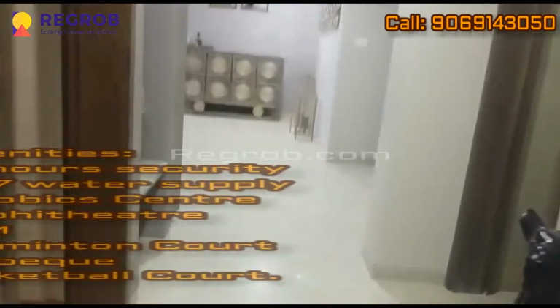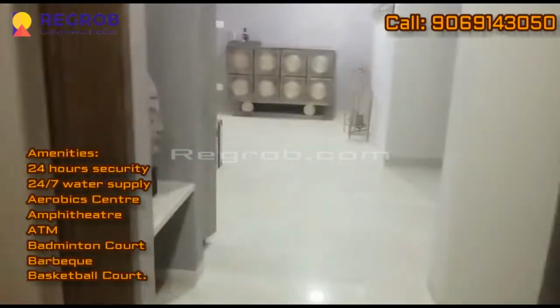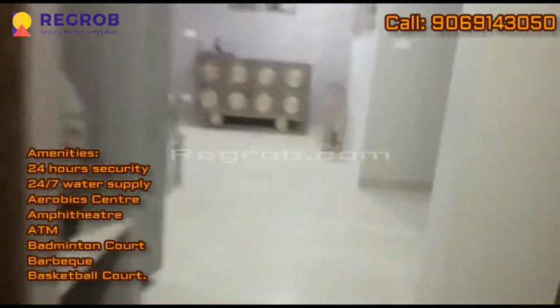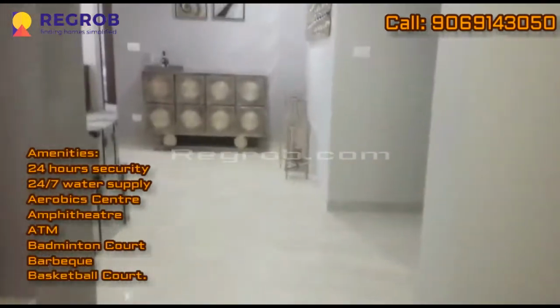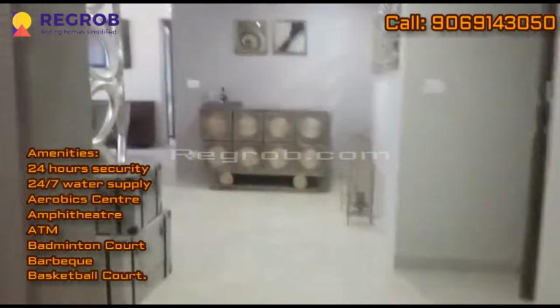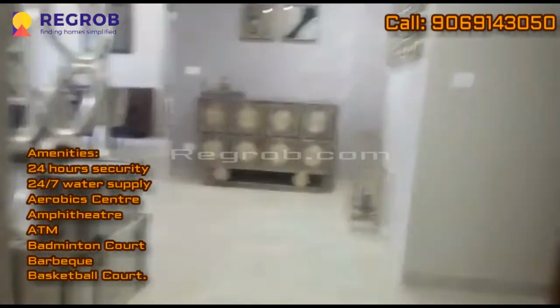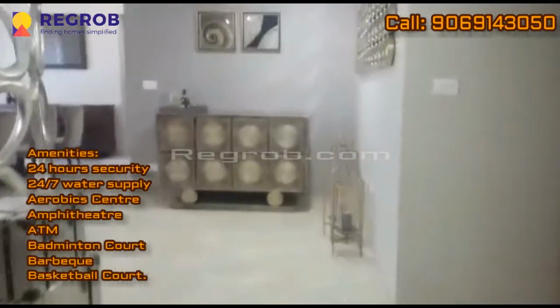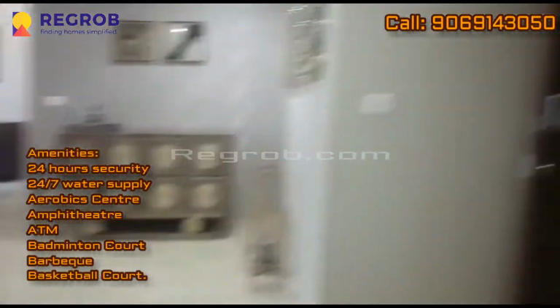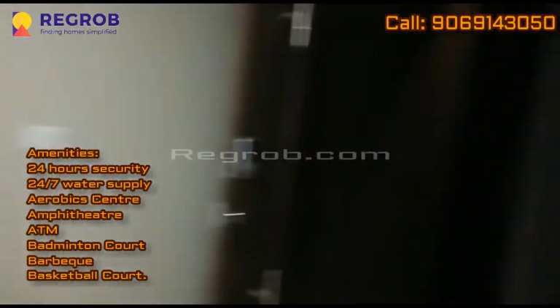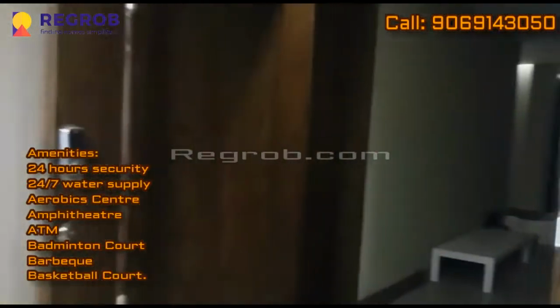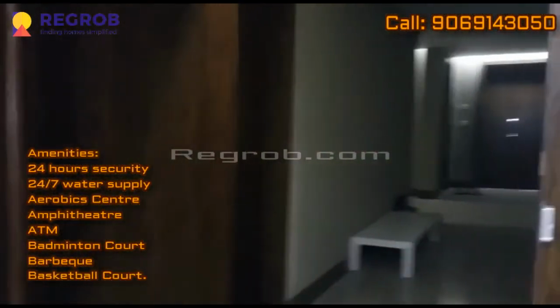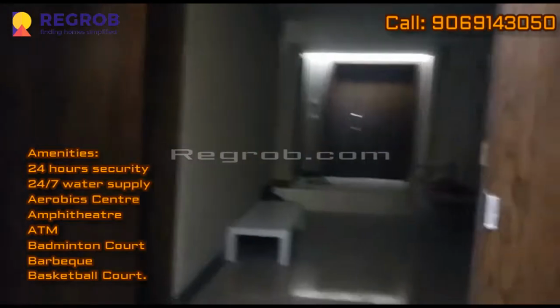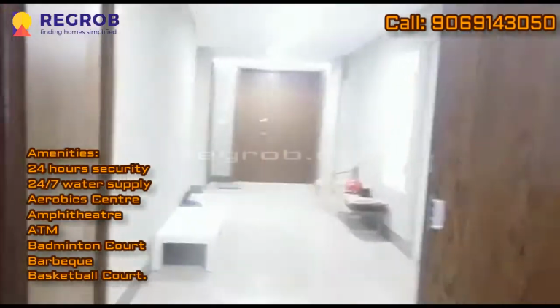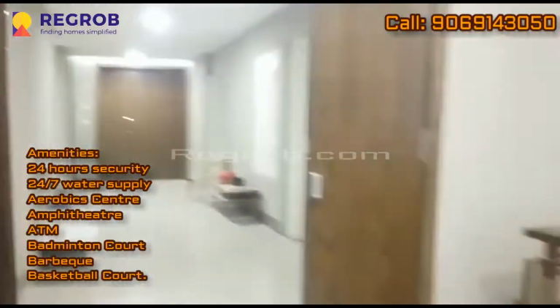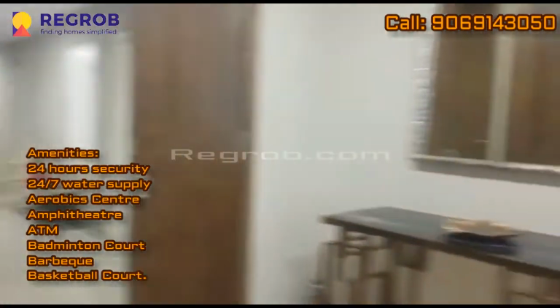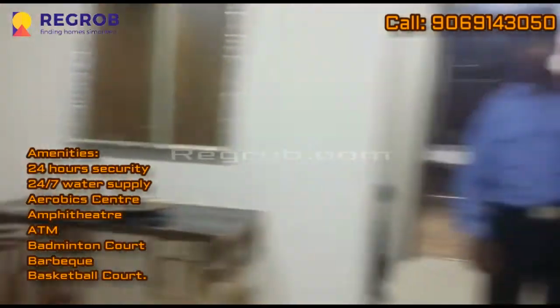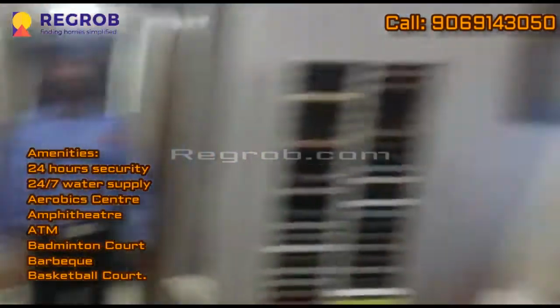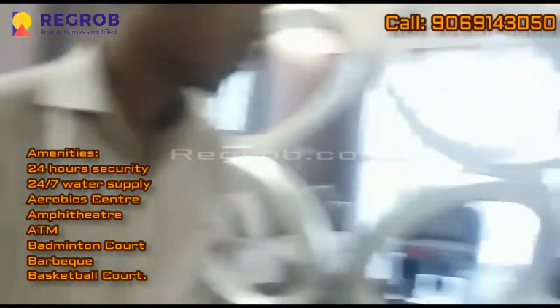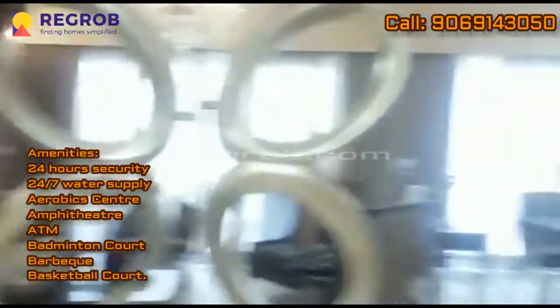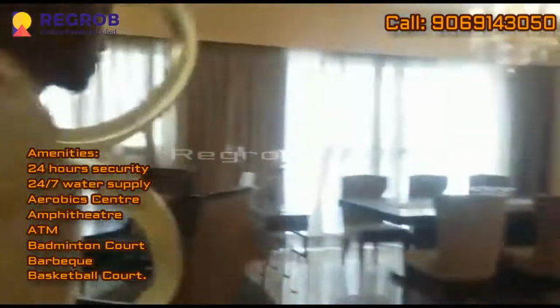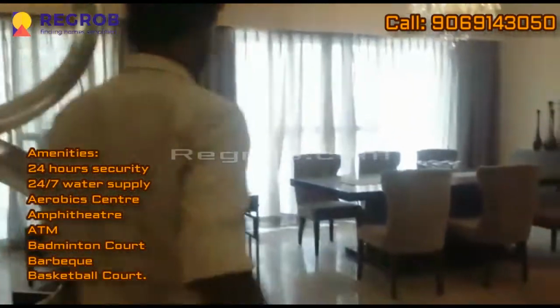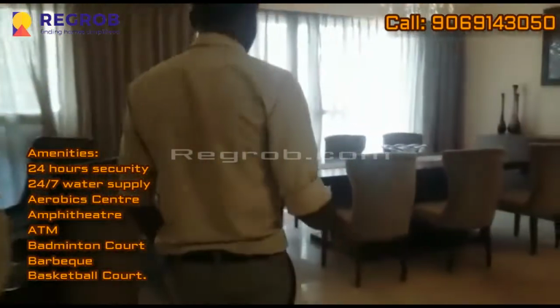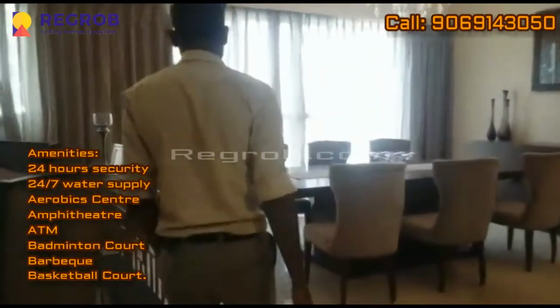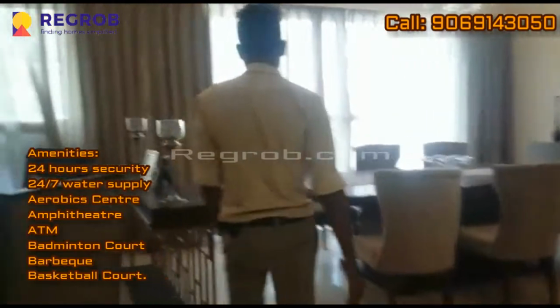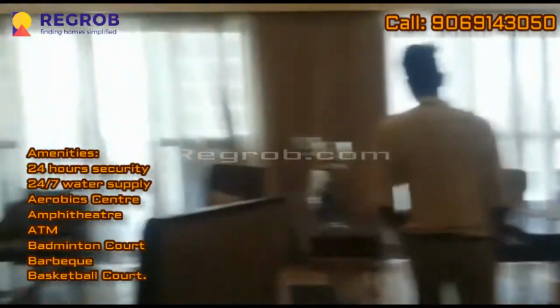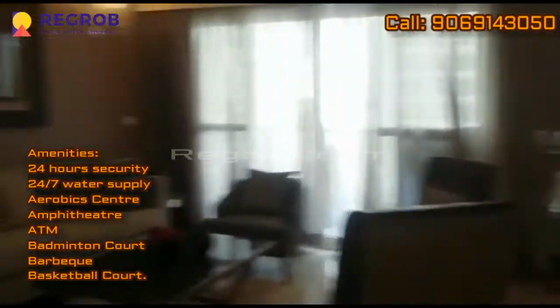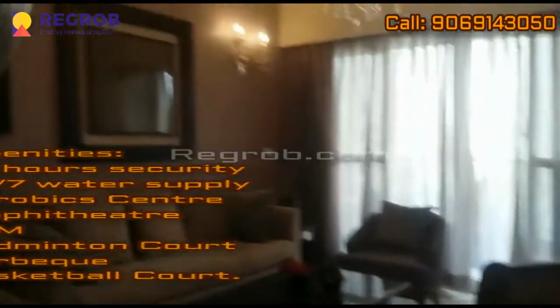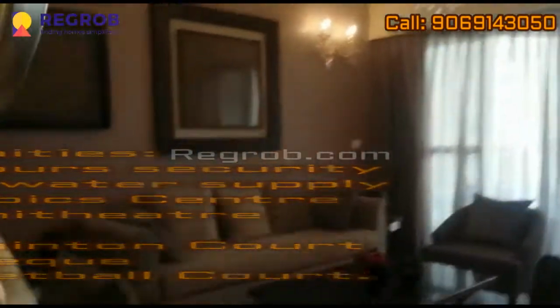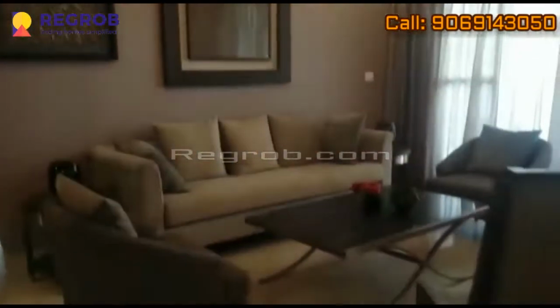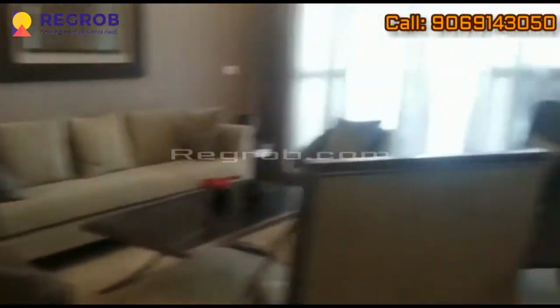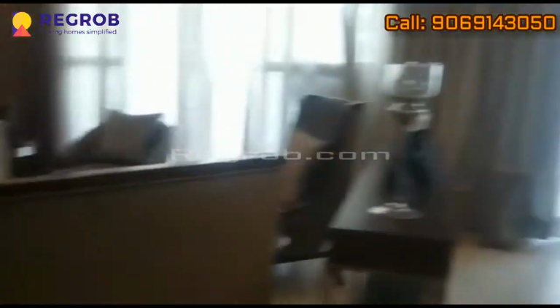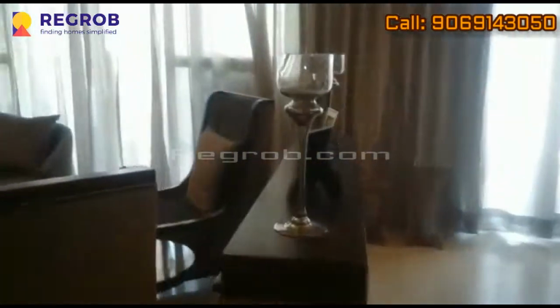Now if we talk about the amenities of this project — it will provide 24-hour security, 24x7 water supply, aerobic centers, ATM, badminton court, barbecue, basketball court, and more.